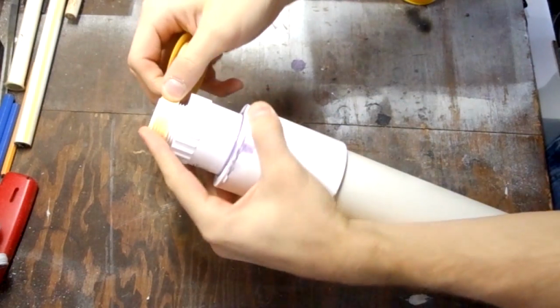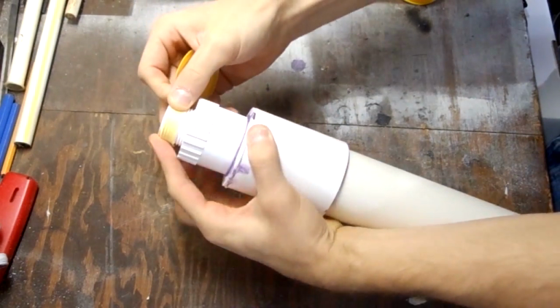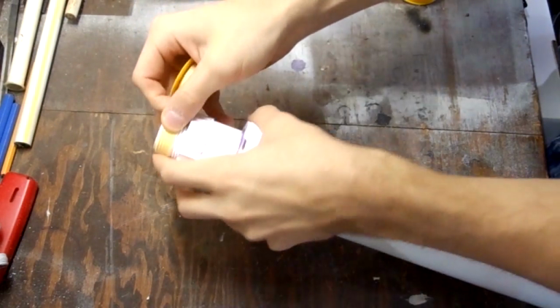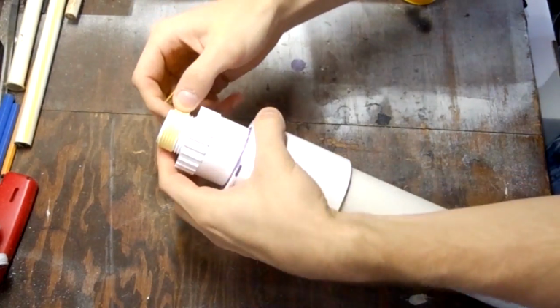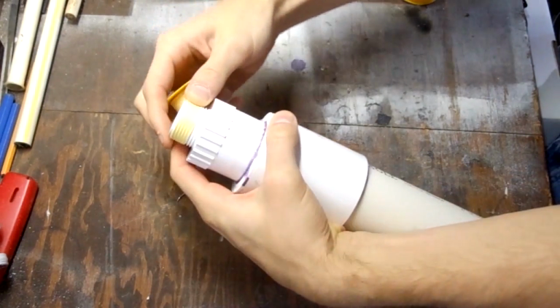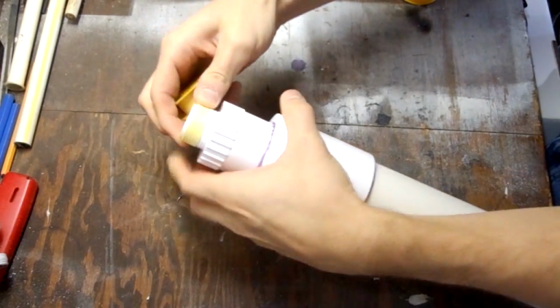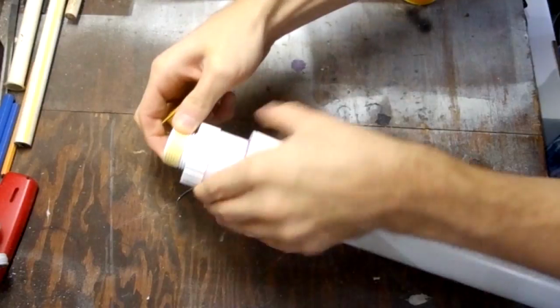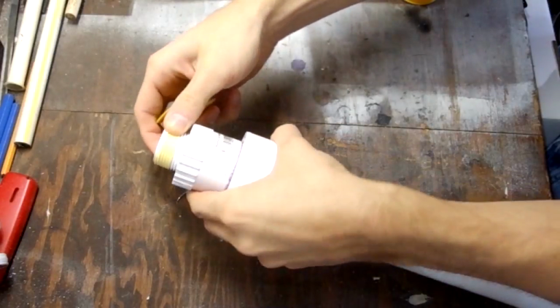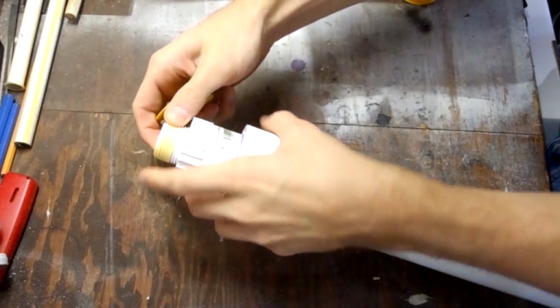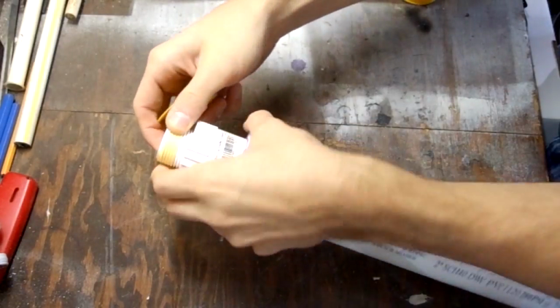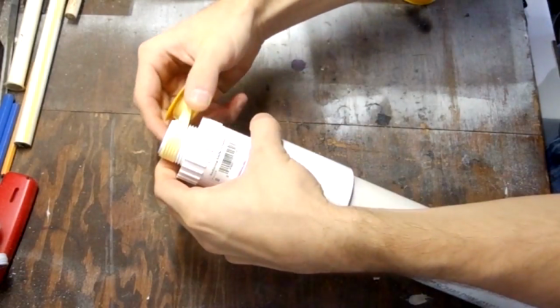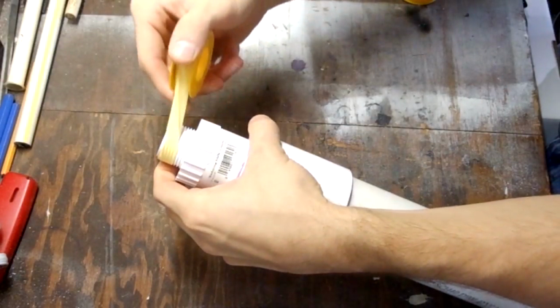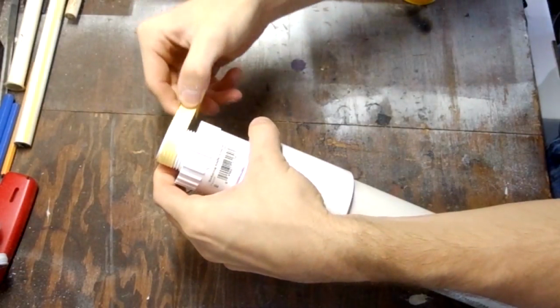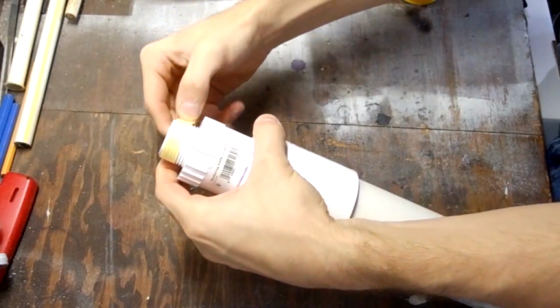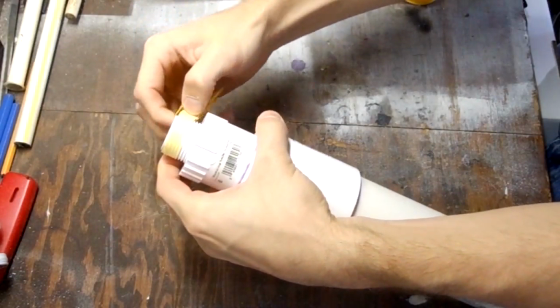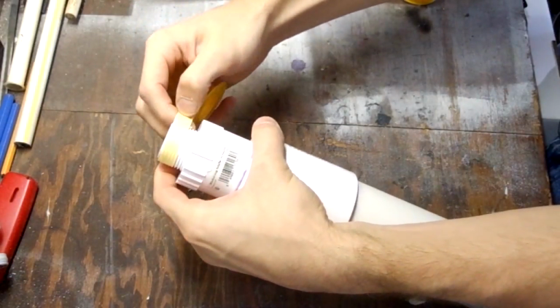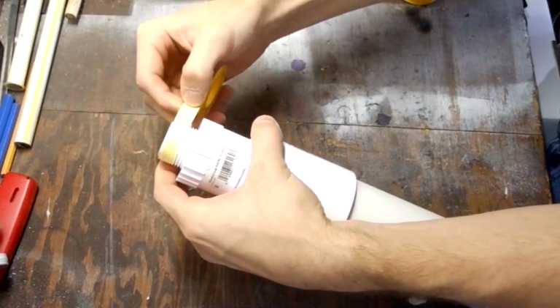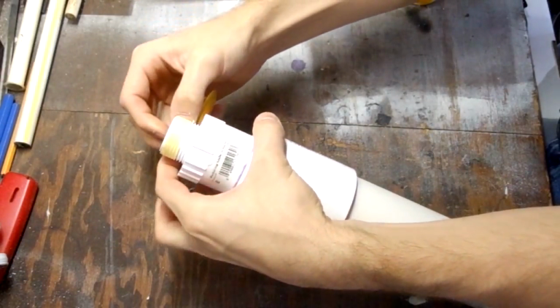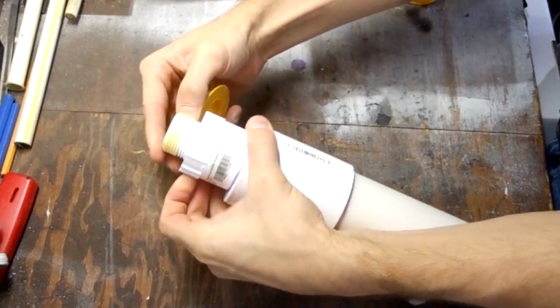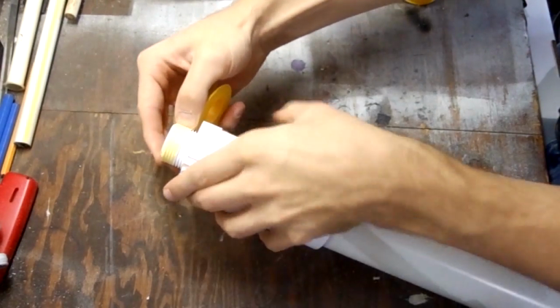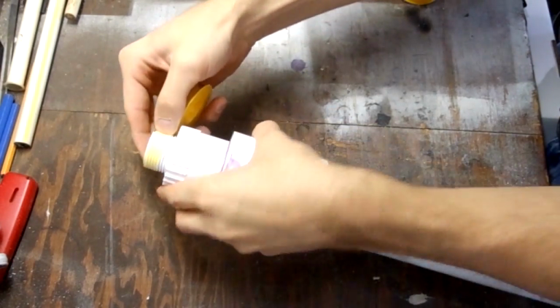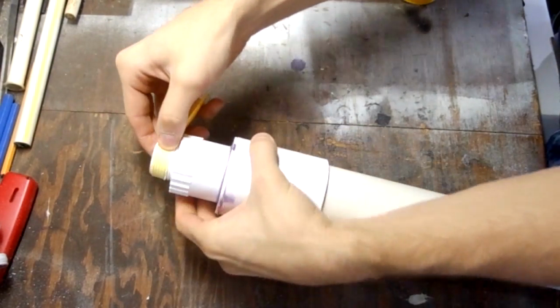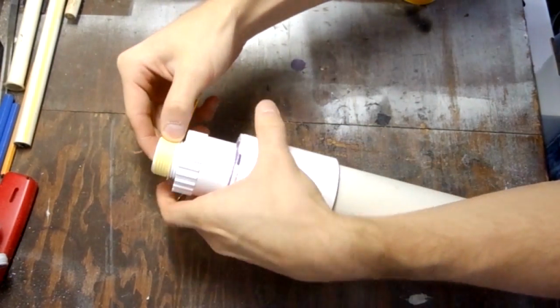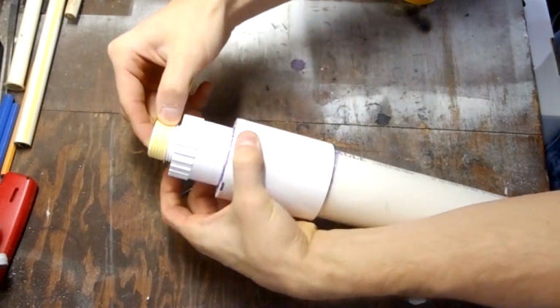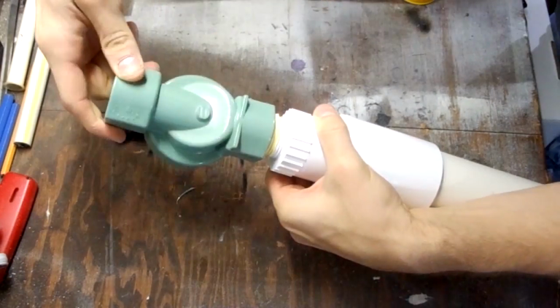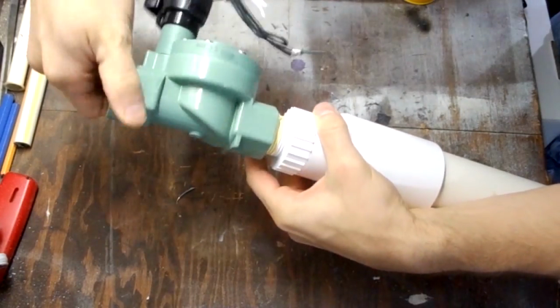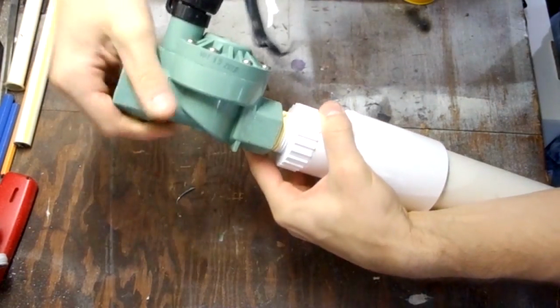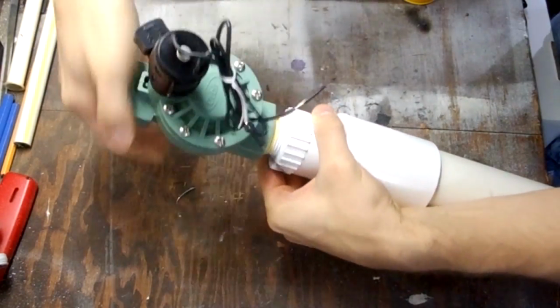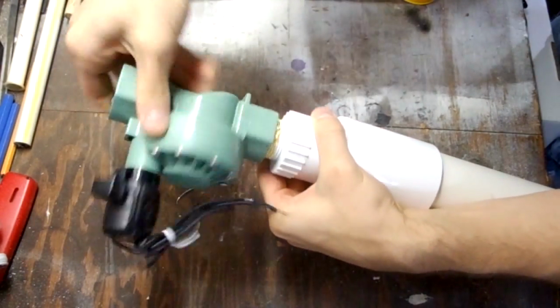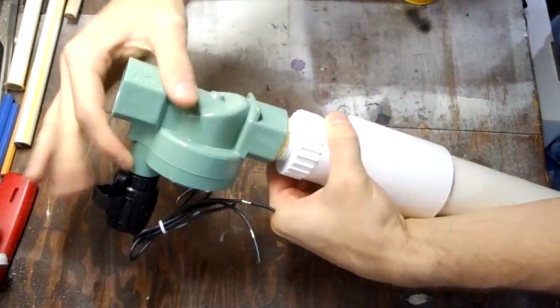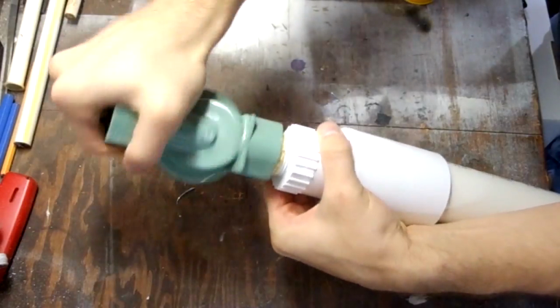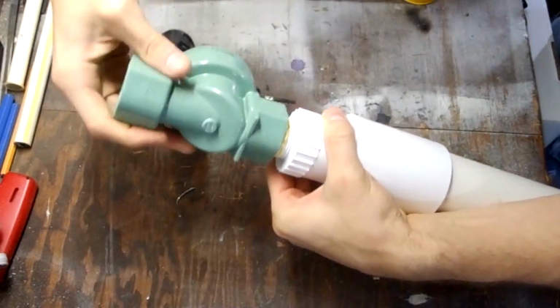Next wrap the pressure chamber in gas-rated teflon tape — this is the yellow tape. The white tape is rated for water and it won't work for this purpose. Then thread the pressure chamber onto the input side of the sprinkler valve.